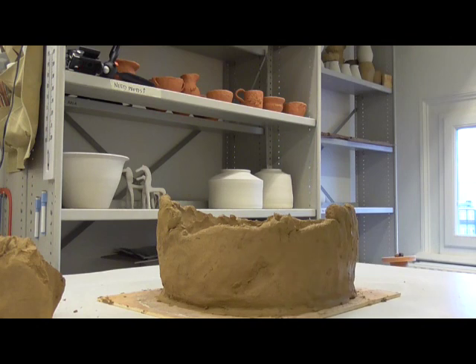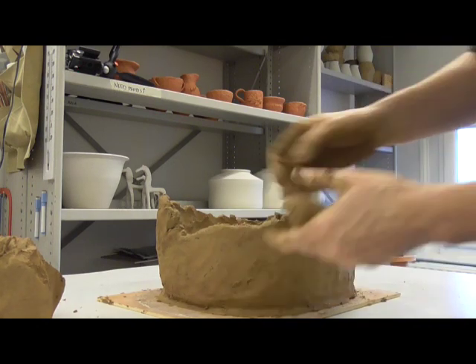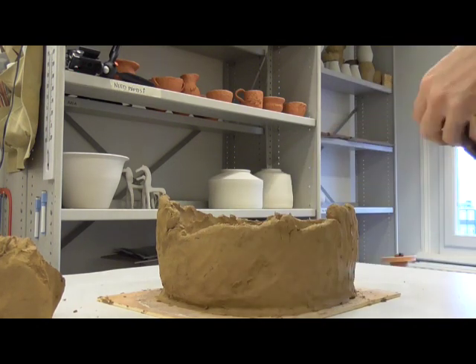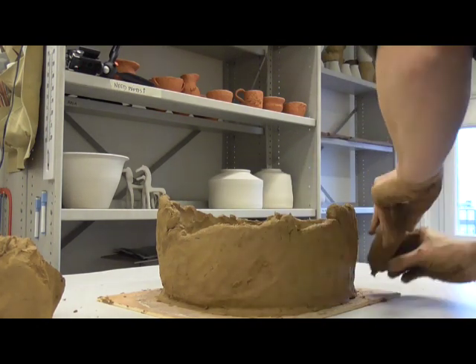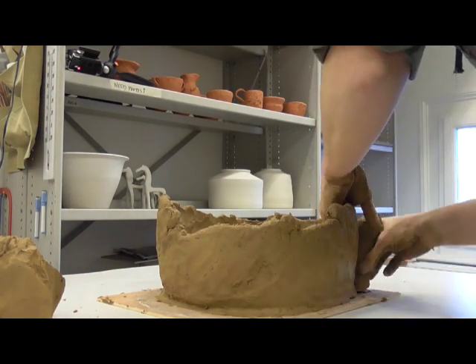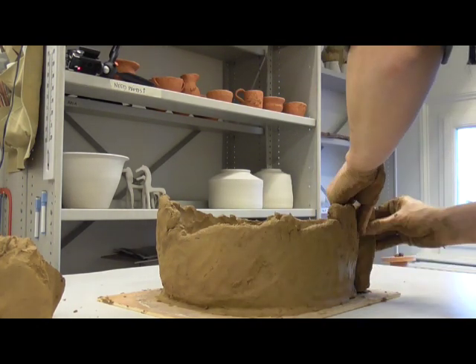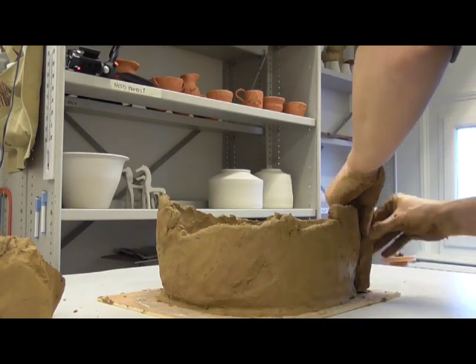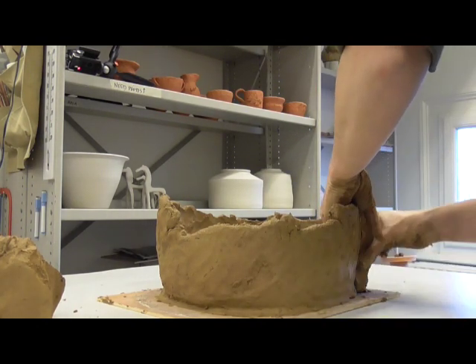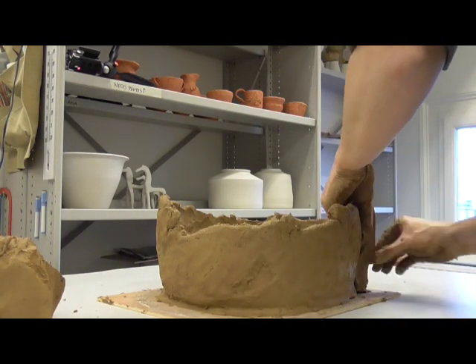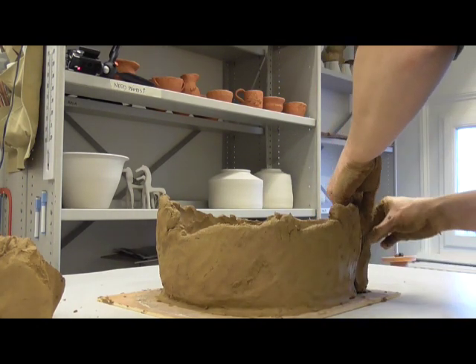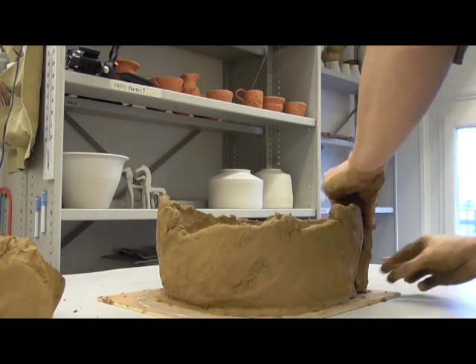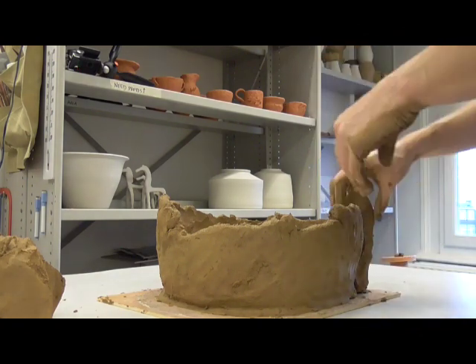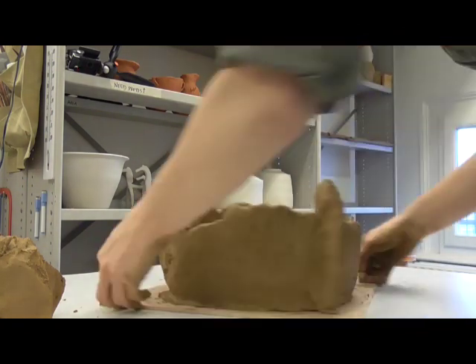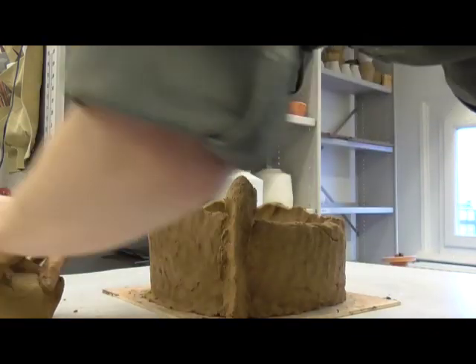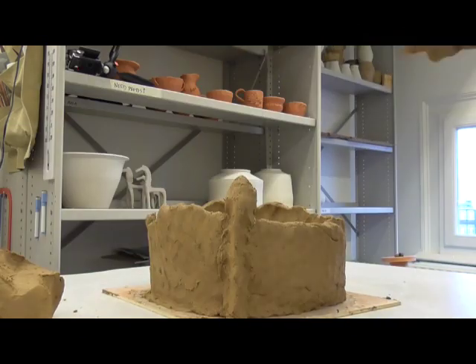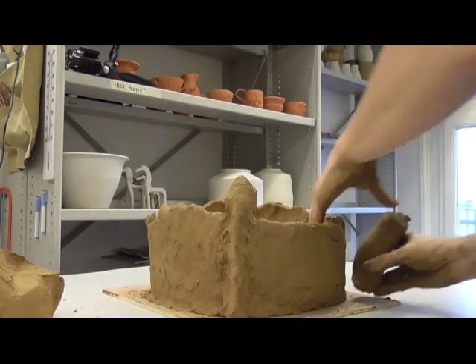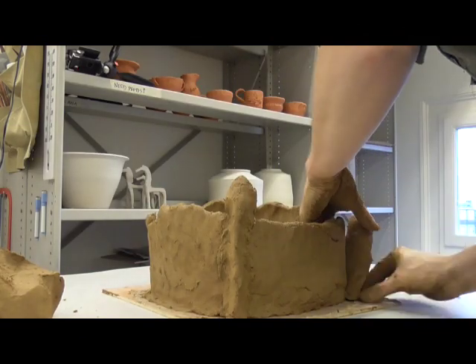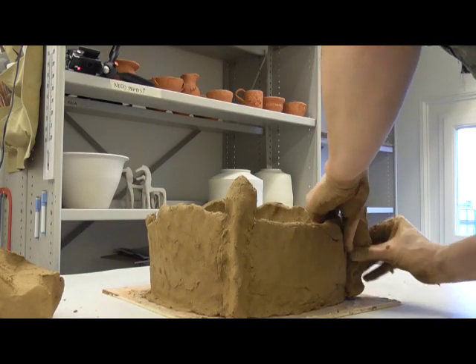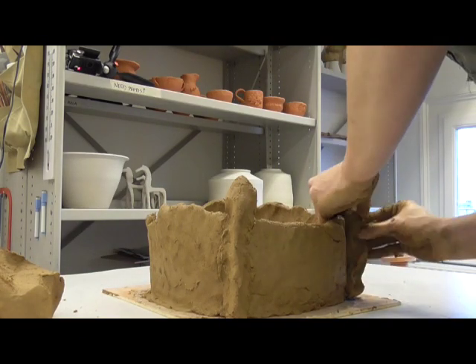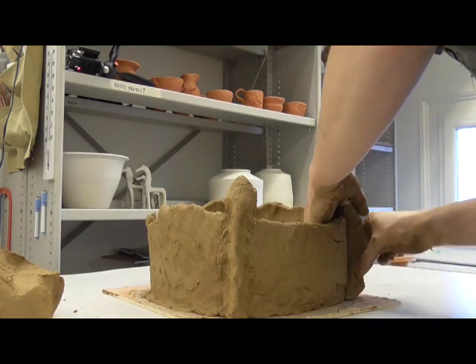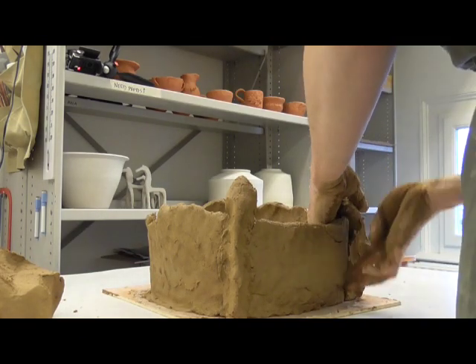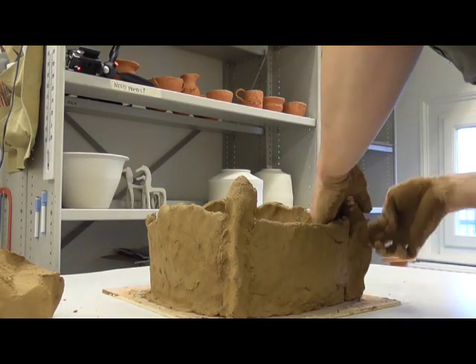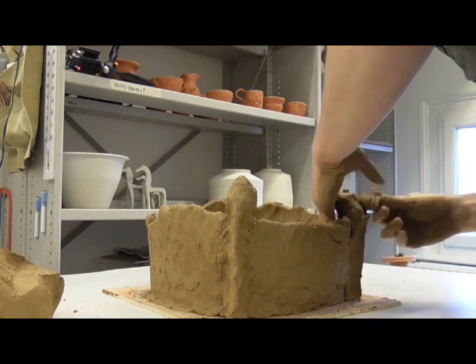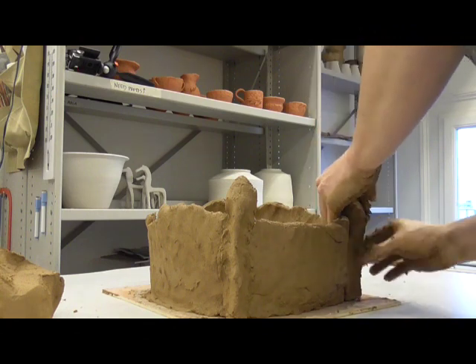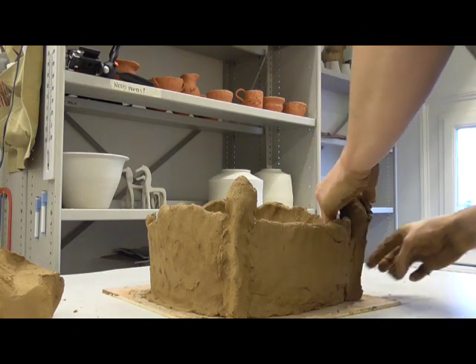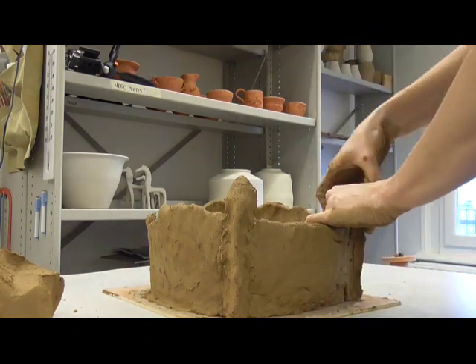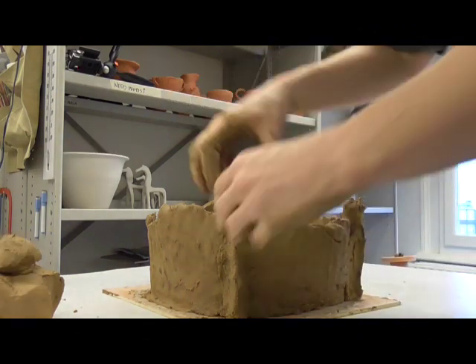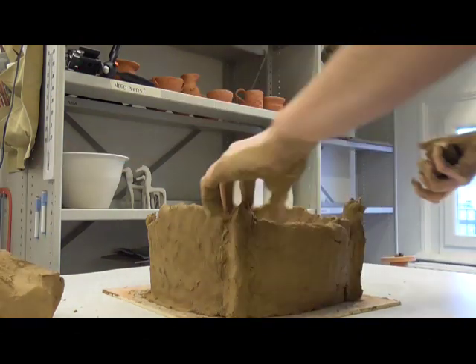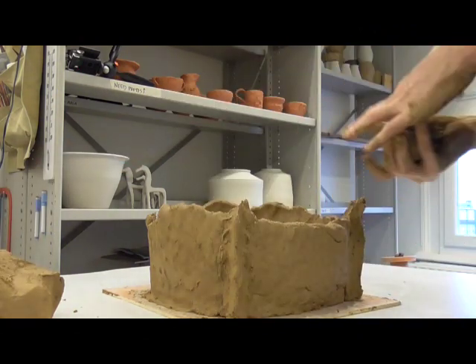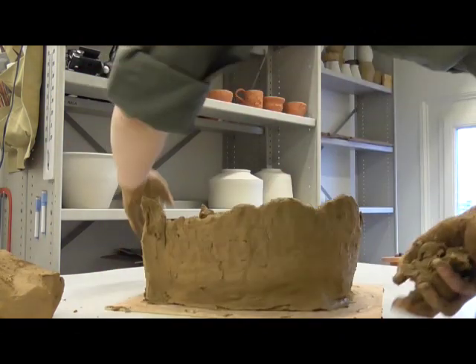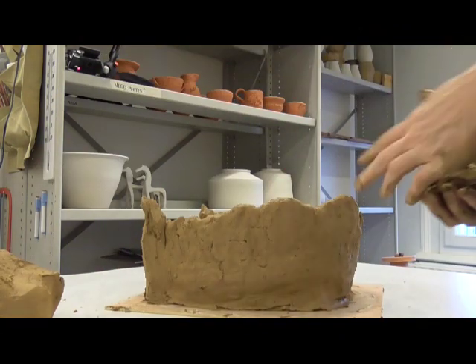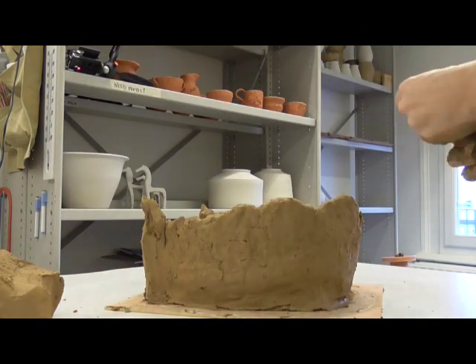After the first half of the lower floor is formed, the potter applies vertical reinforcements to the outside of the house urn. These will define the corners of the house when it is finished. They also serve to reinforce the walls while the urn is being built up.